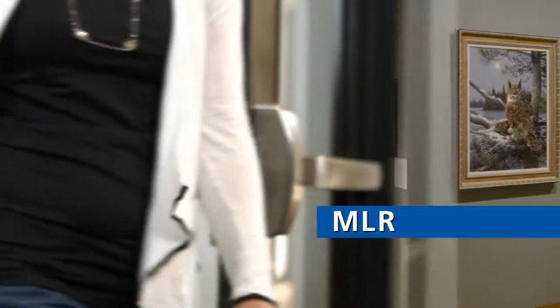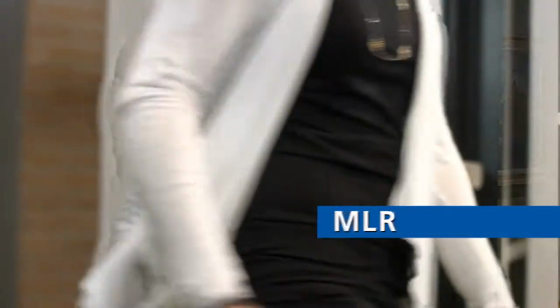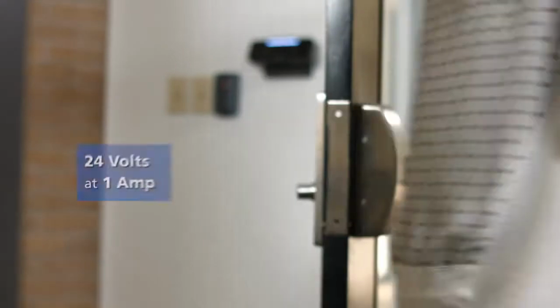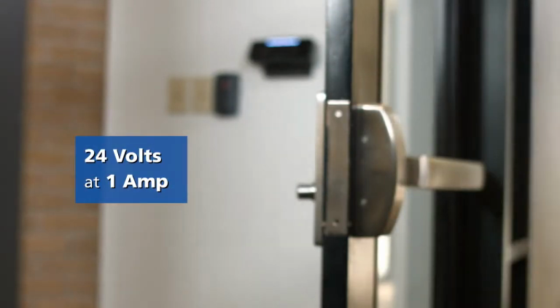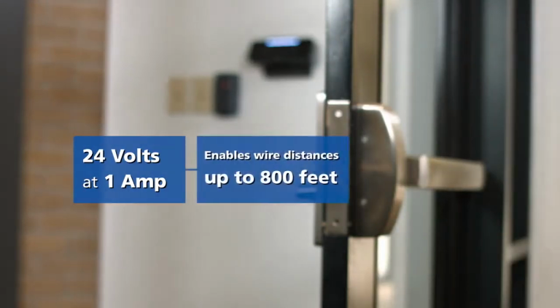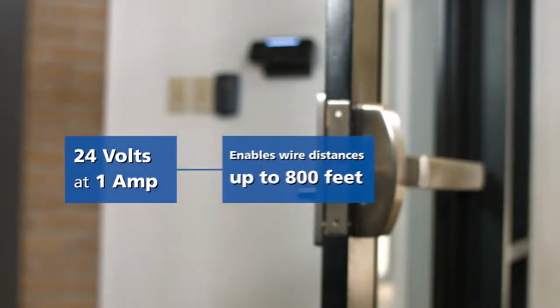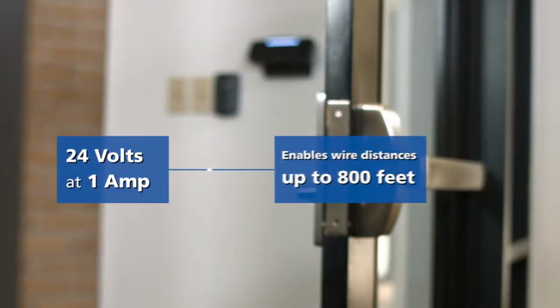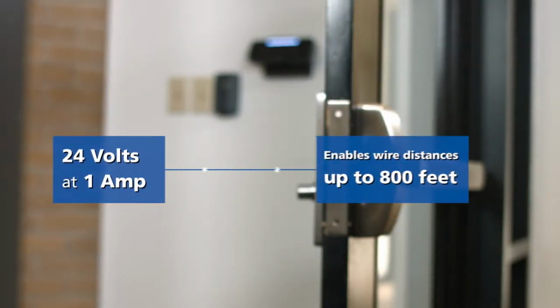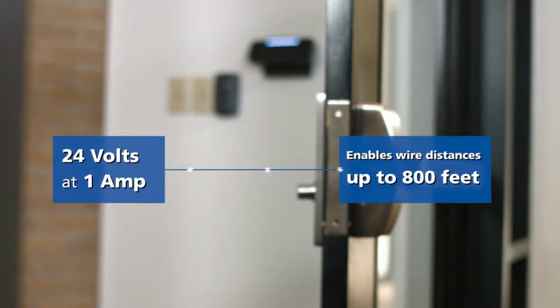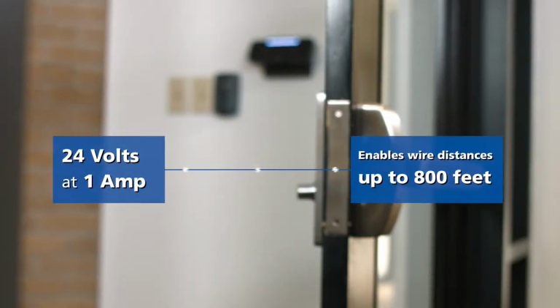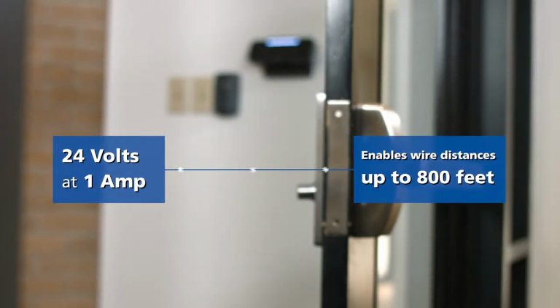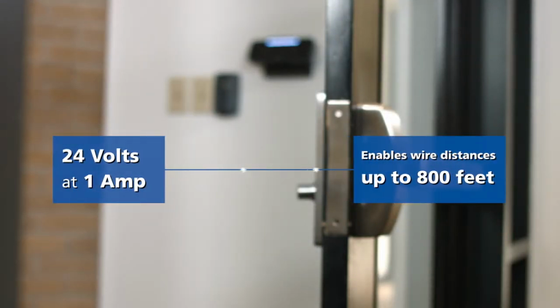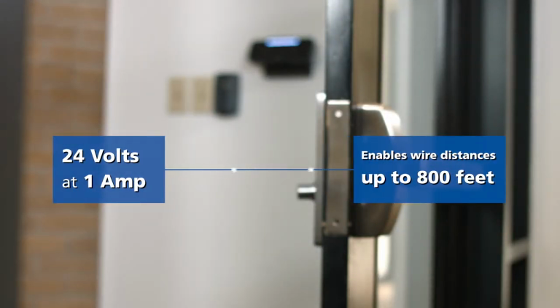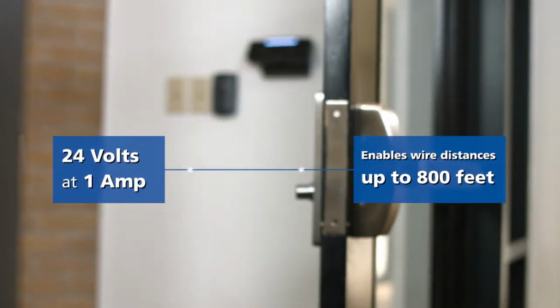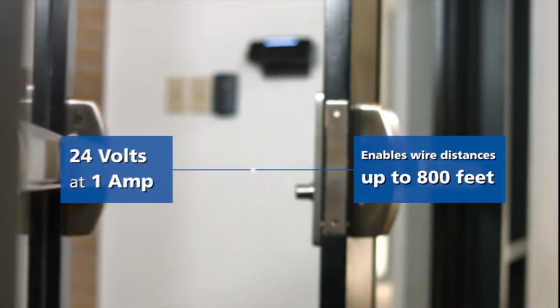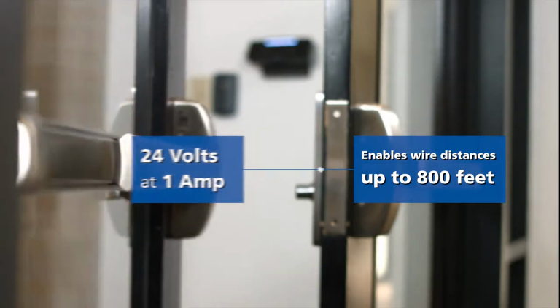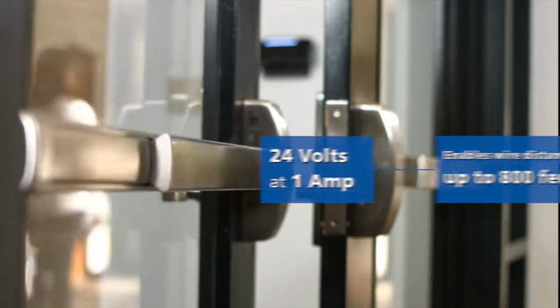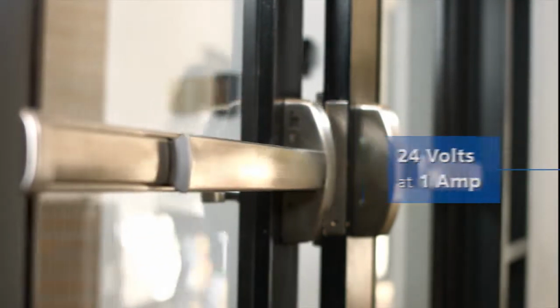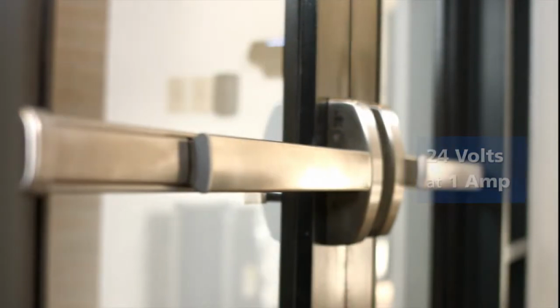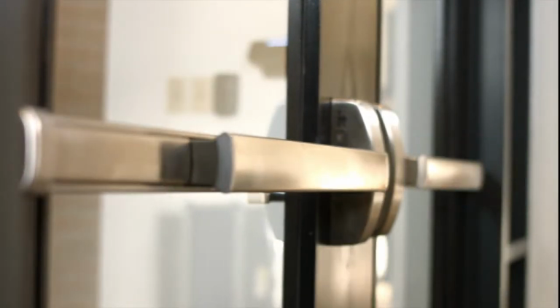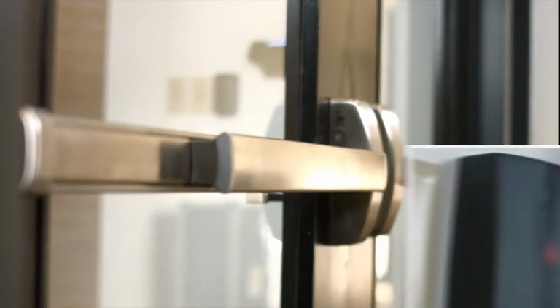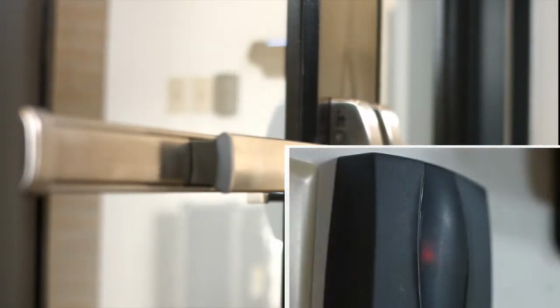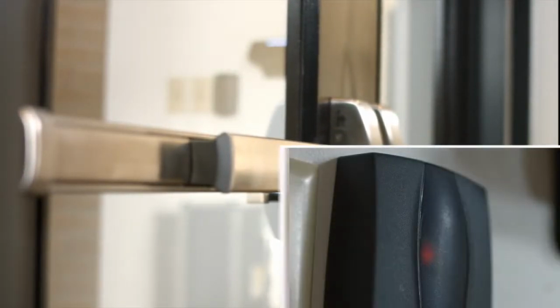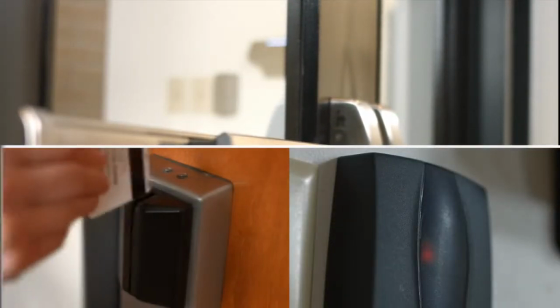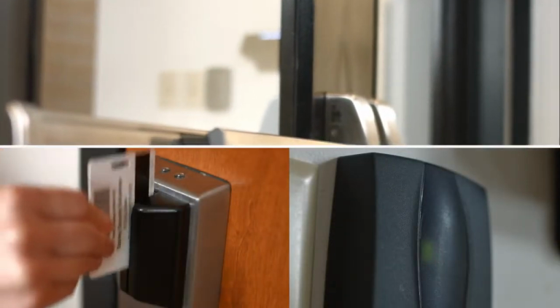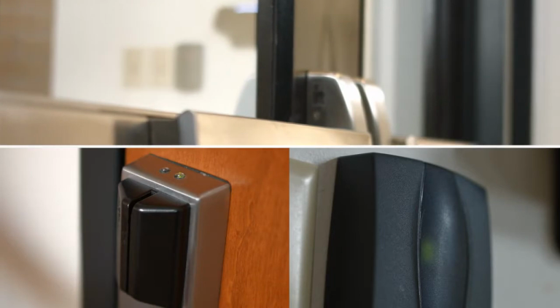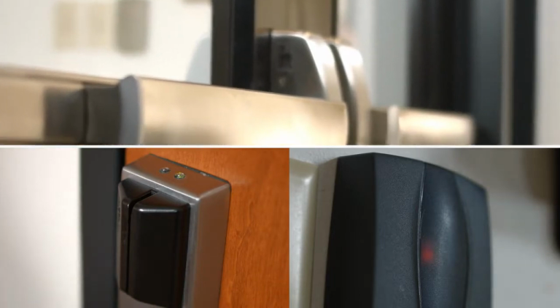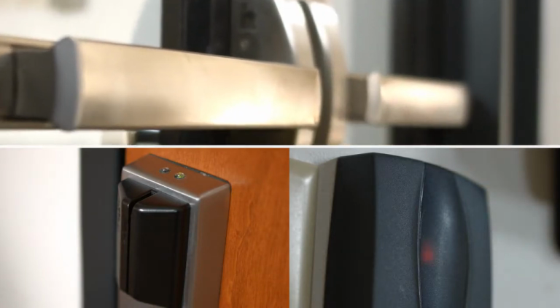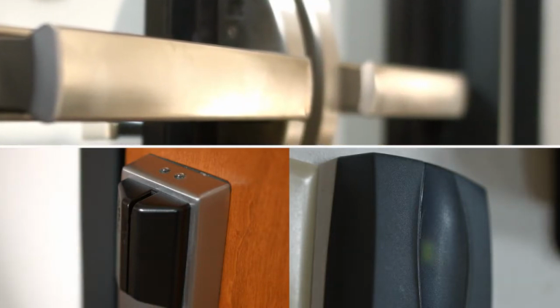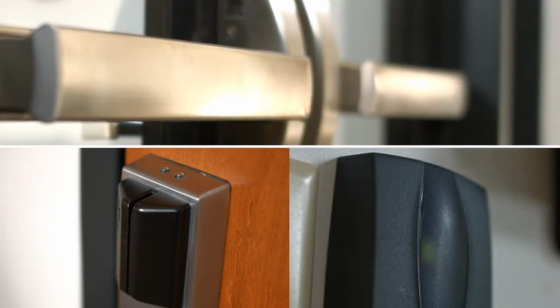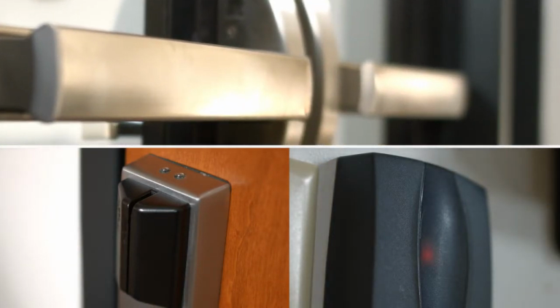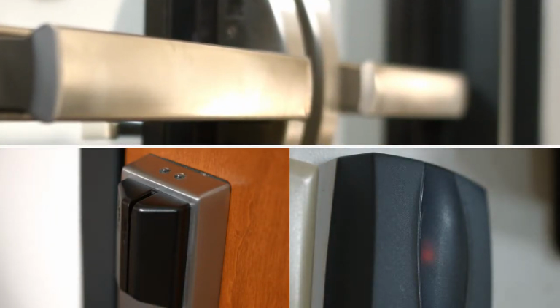With less required power and longer wire runs, the MLR ensures added flexibility, not to mention better aesthetics. The MLR easily integrates with existing security components, making it a viable solution for new and retrofit projects.